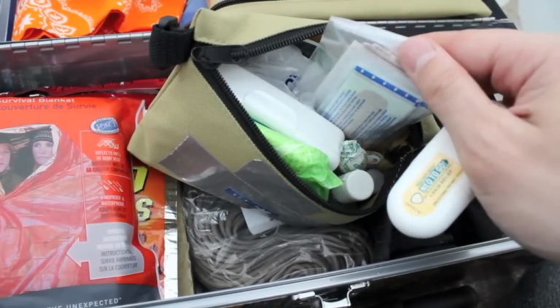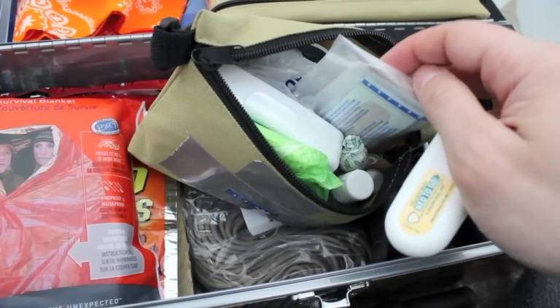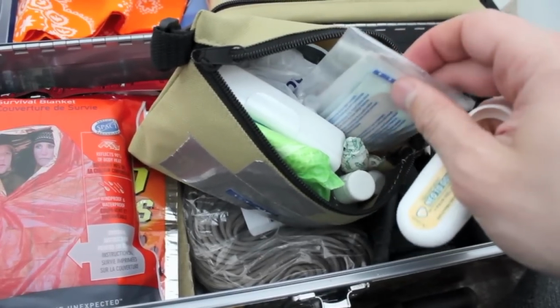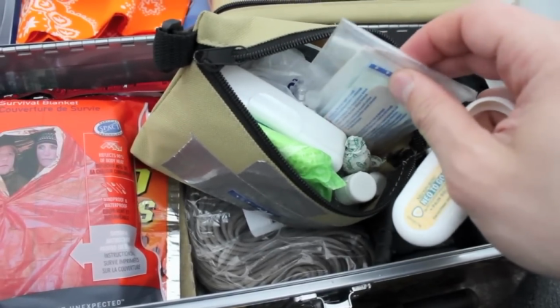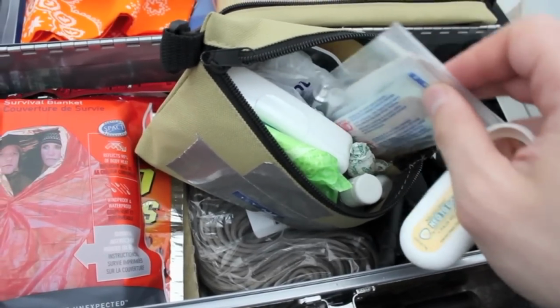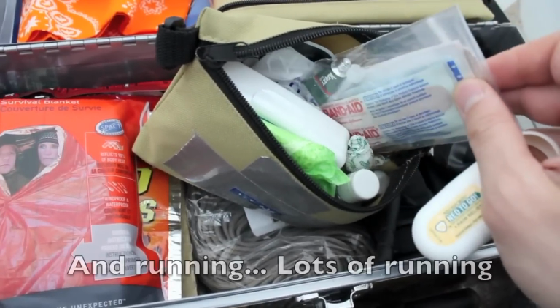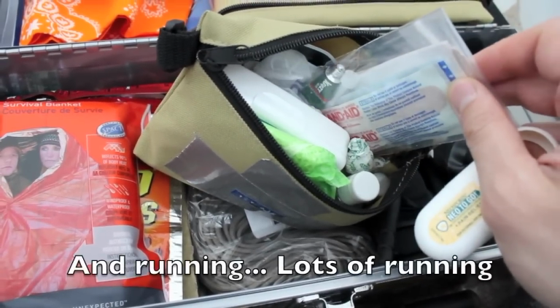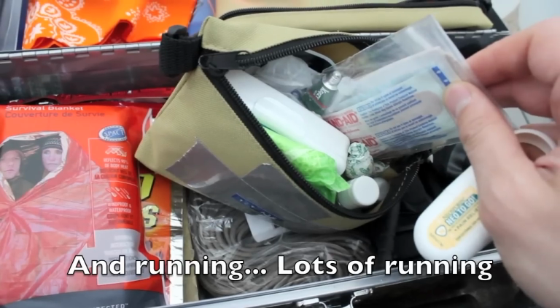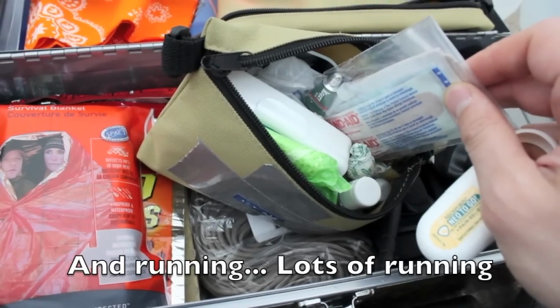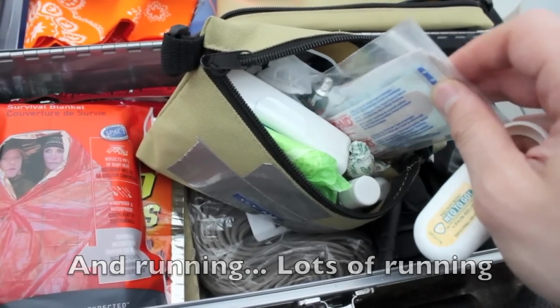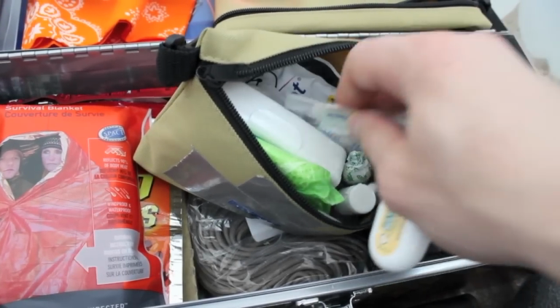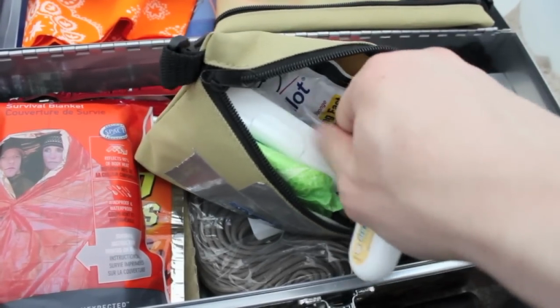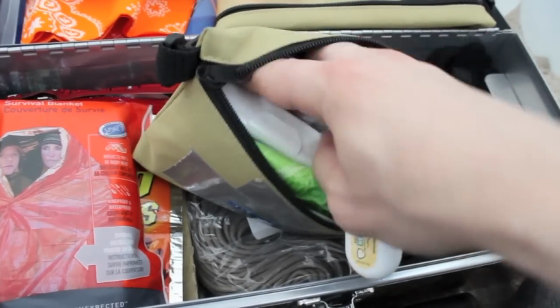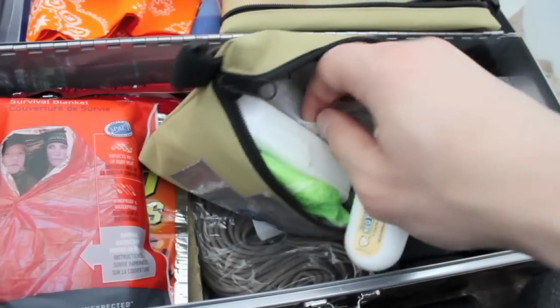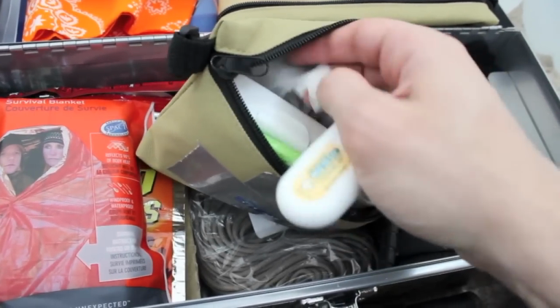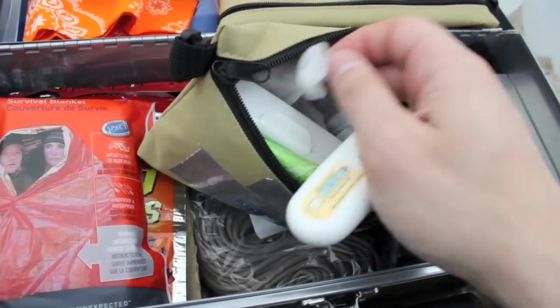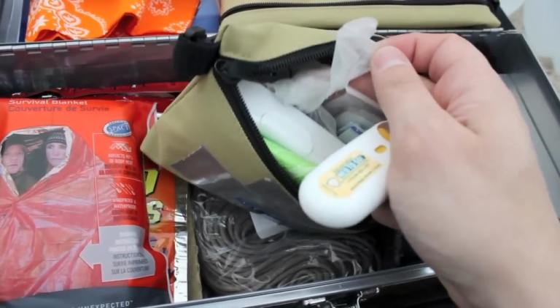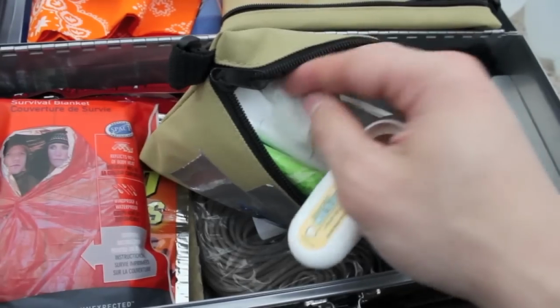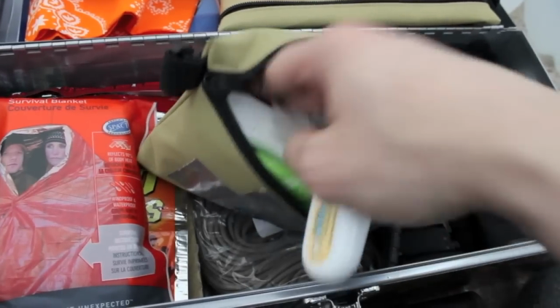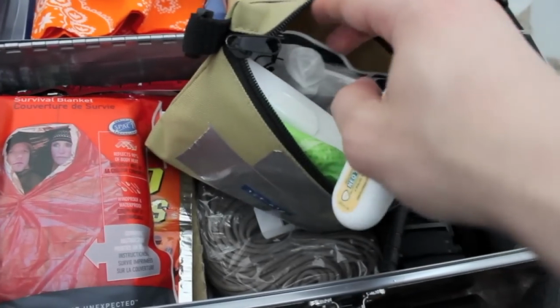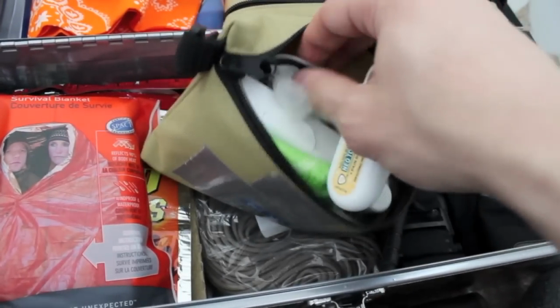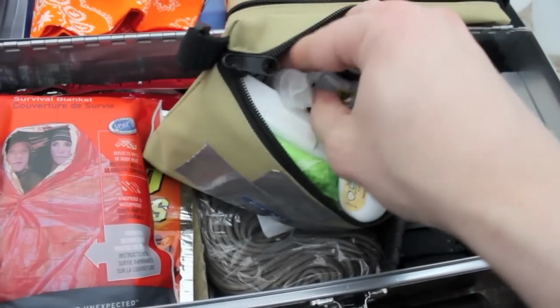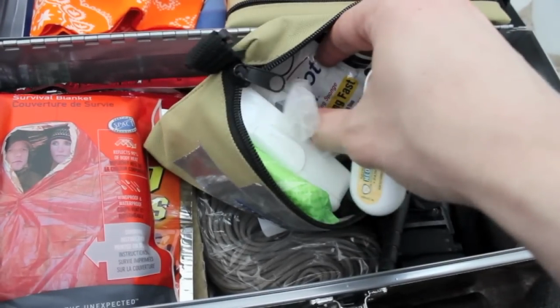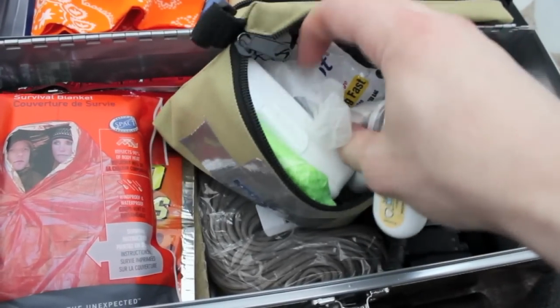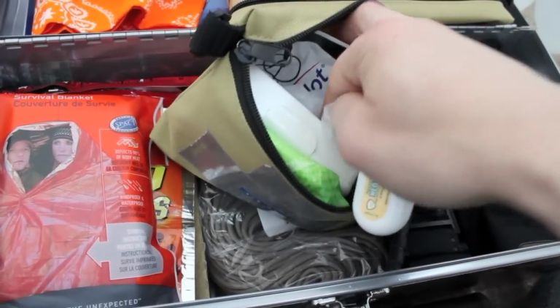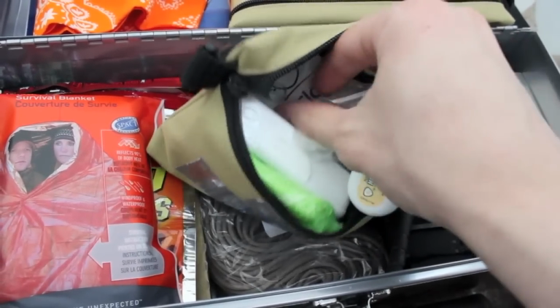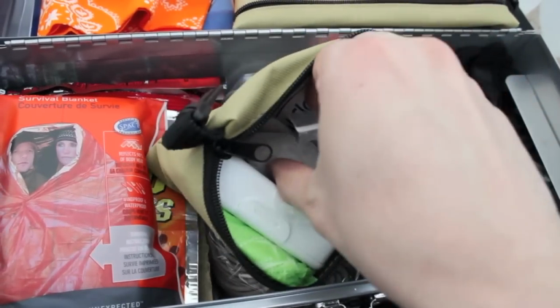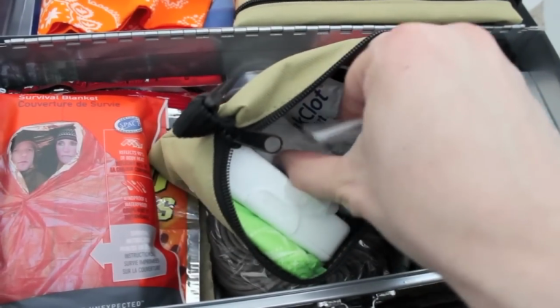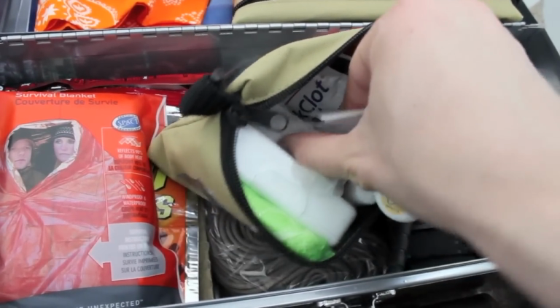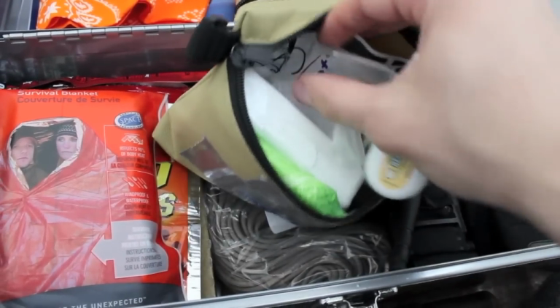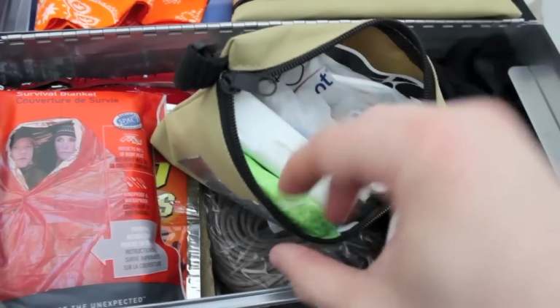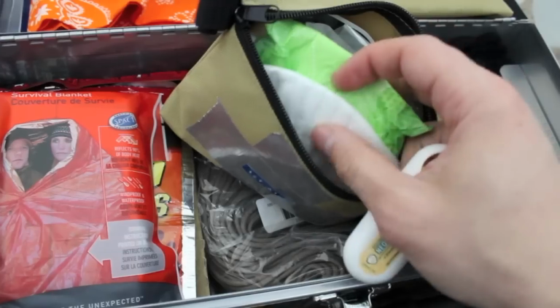Moleskin is great because you're going to be walking a lot. We've also got crazy glue, latex gloves, and quick clot in the back.